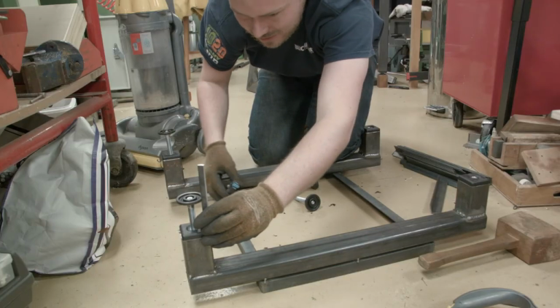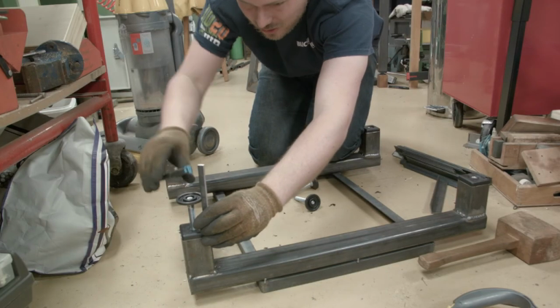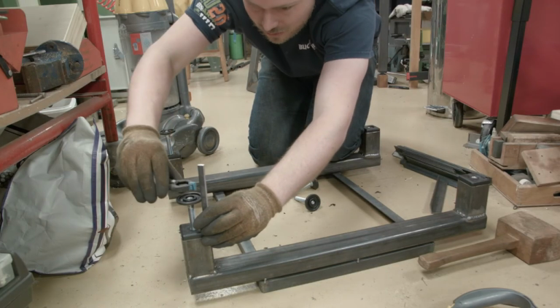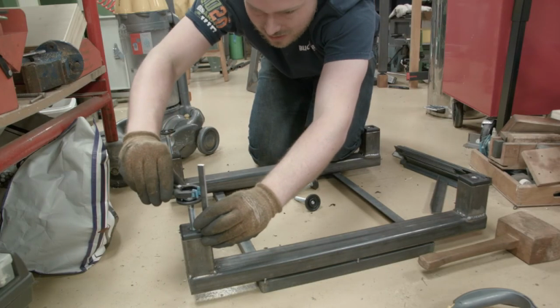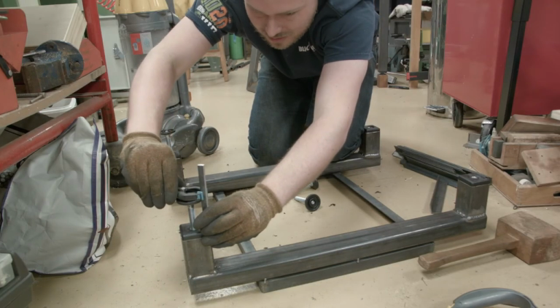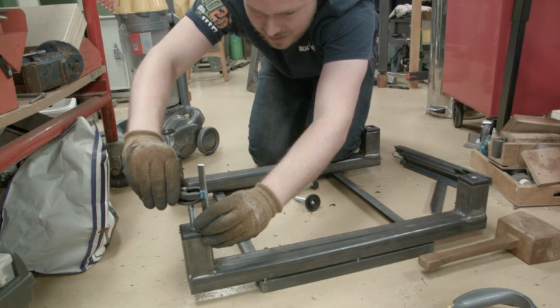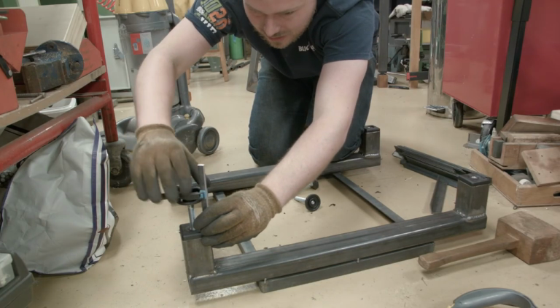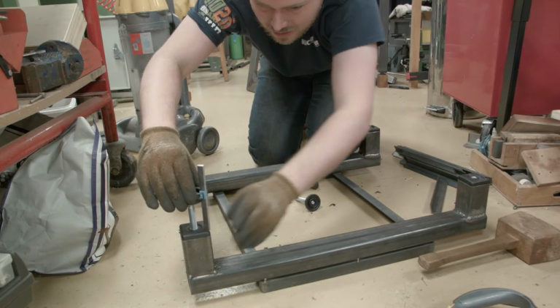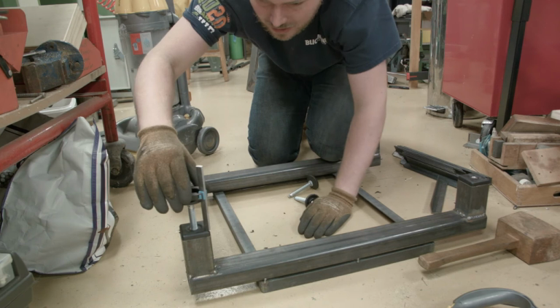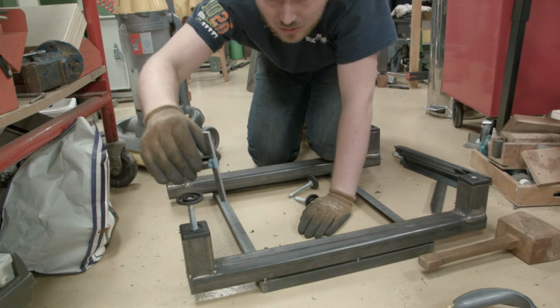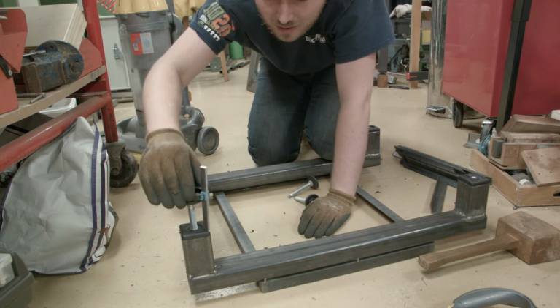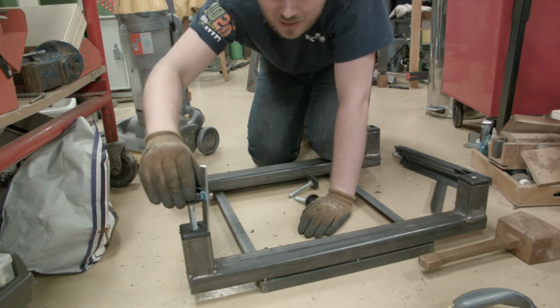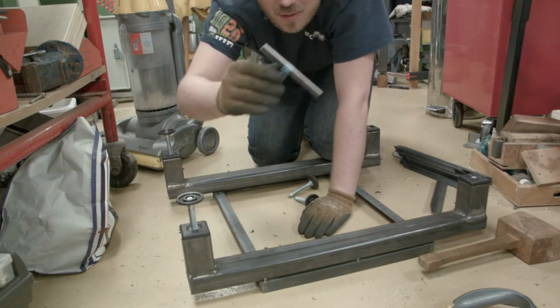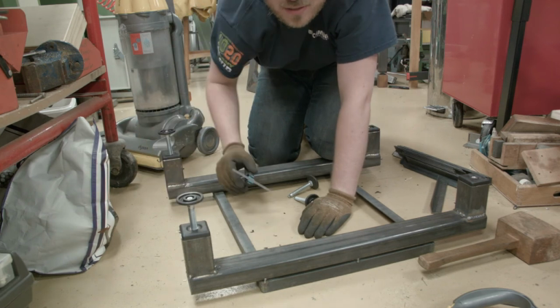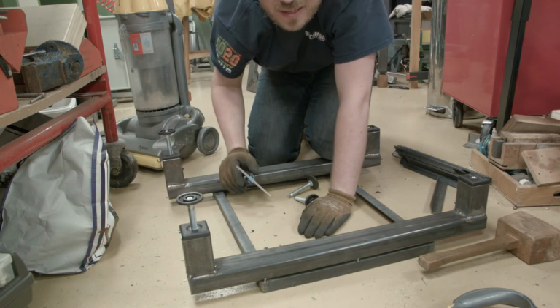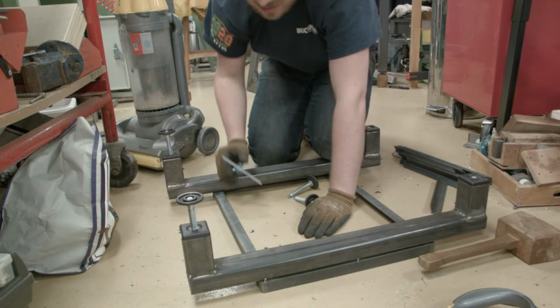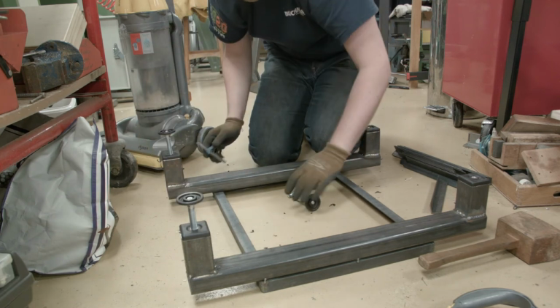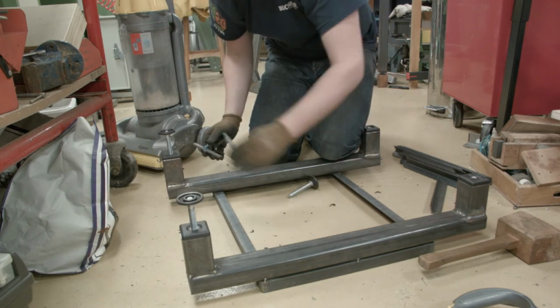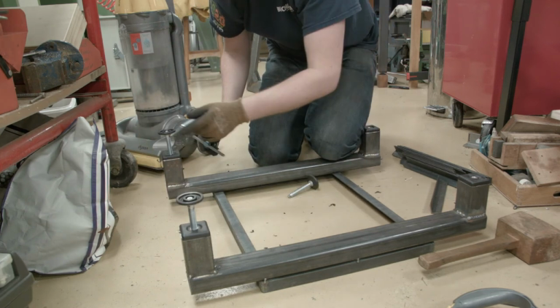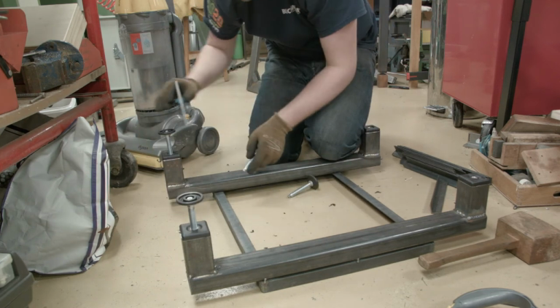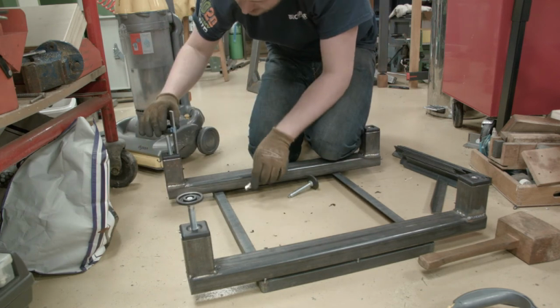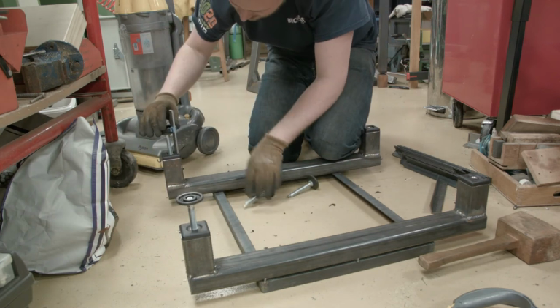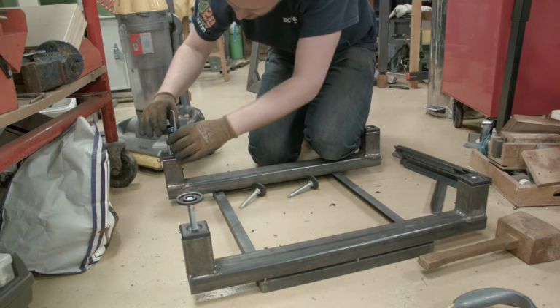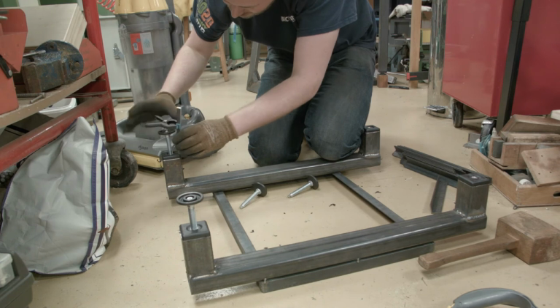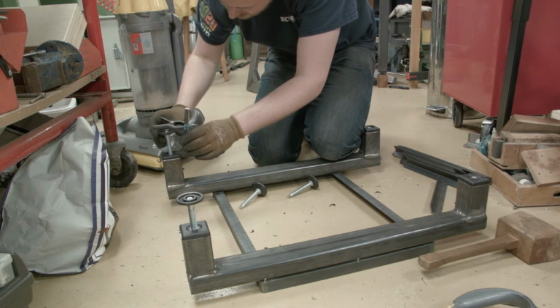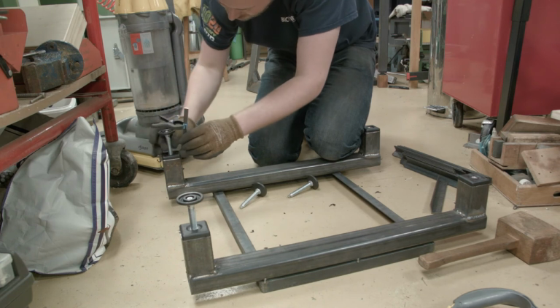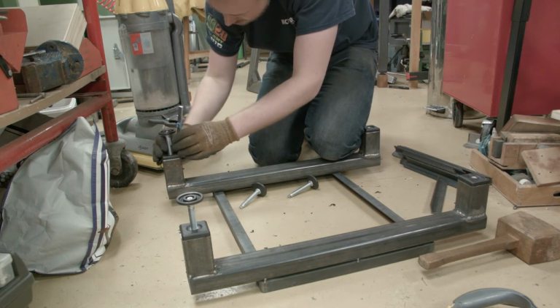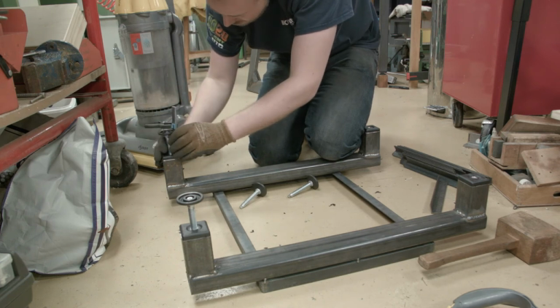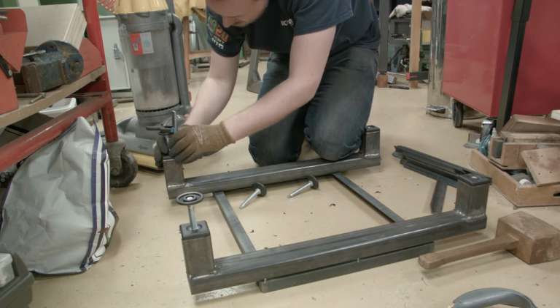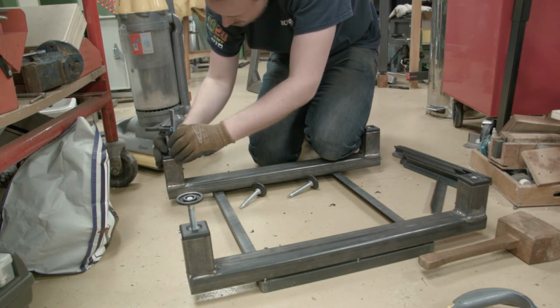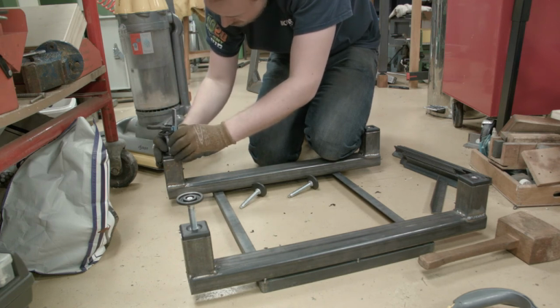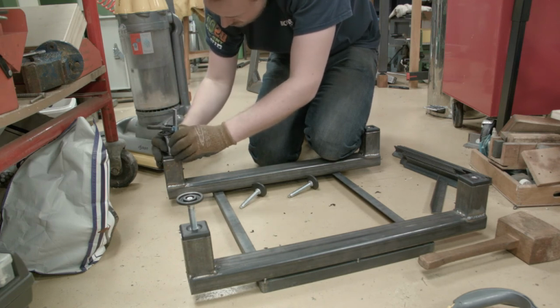I've just got an off-cut of steel clamped on top, and that's my measure for the other legs. The idea being that it's much easier to set them all at the same height now than it is later on when I've put the mill on top.